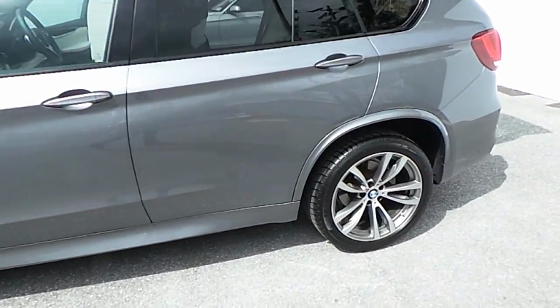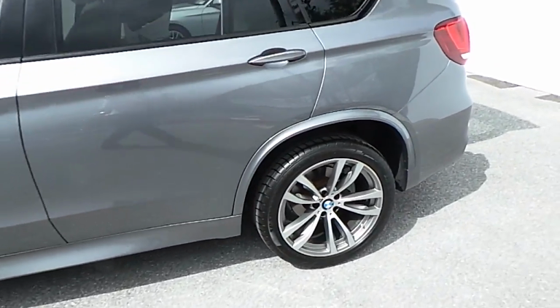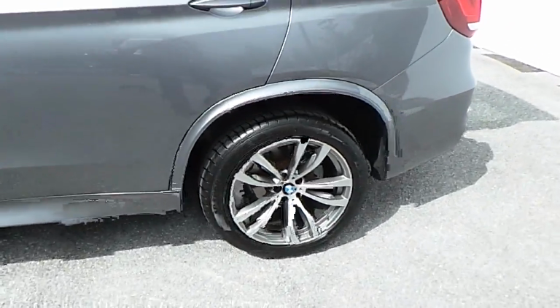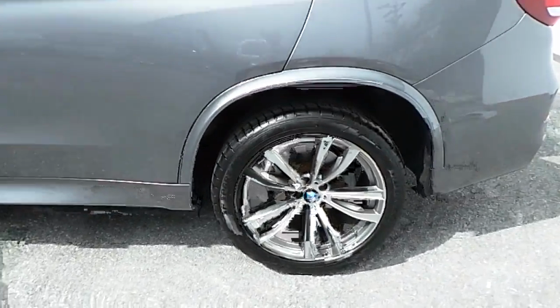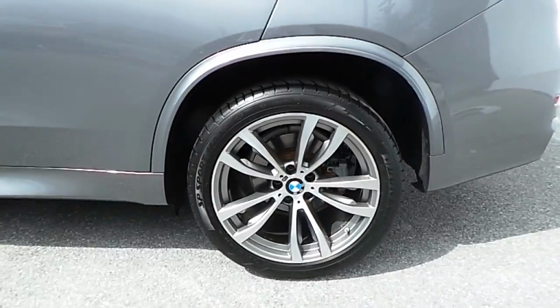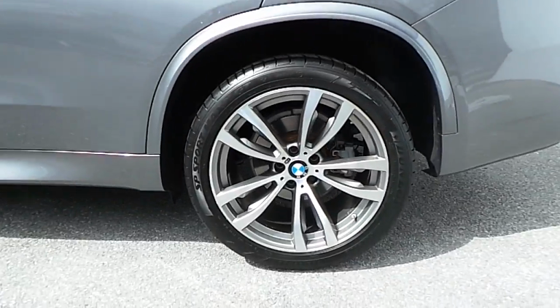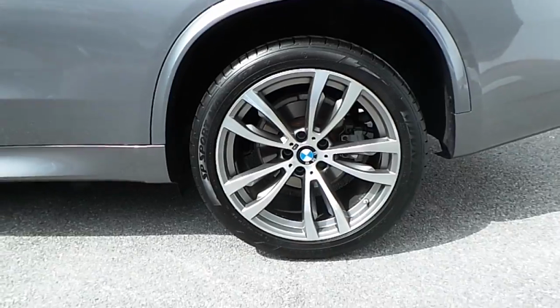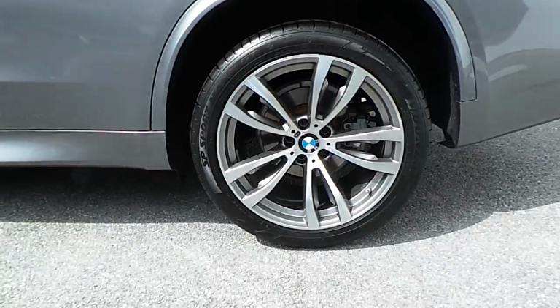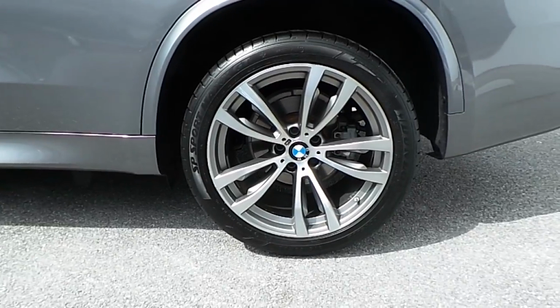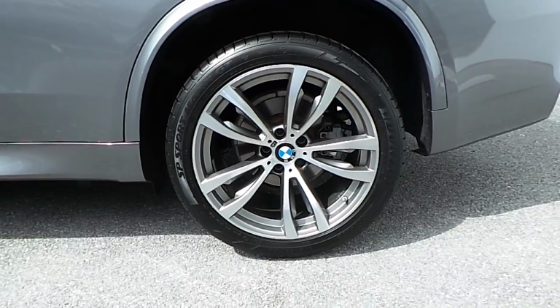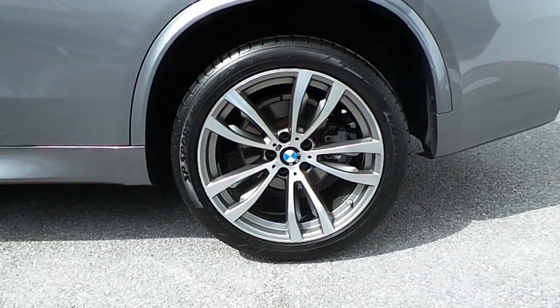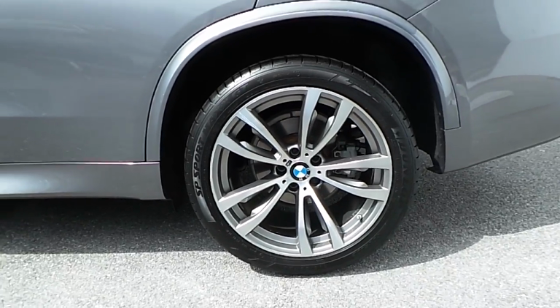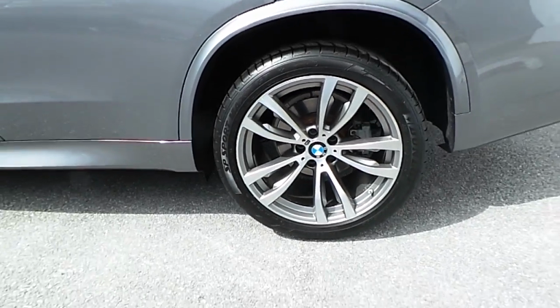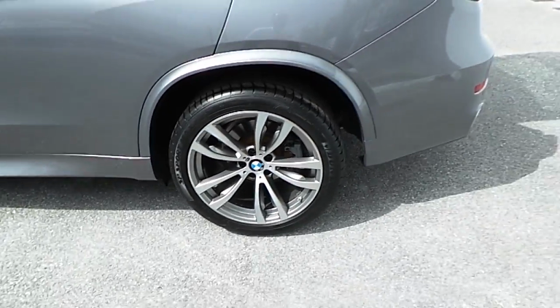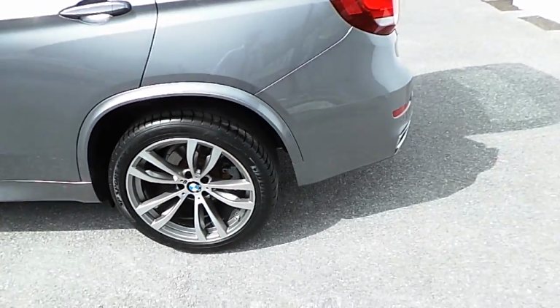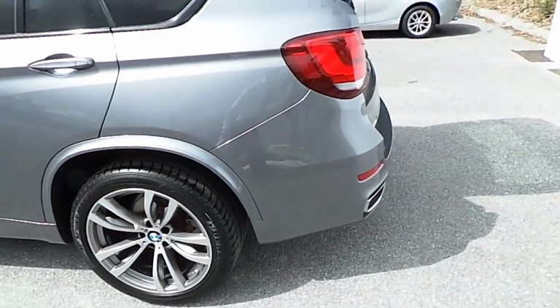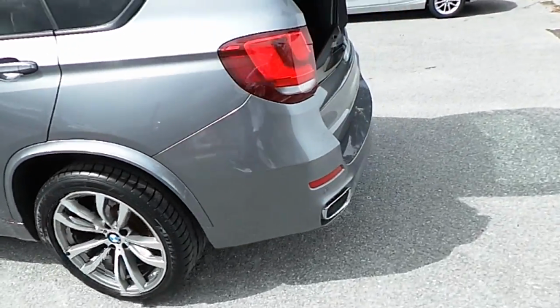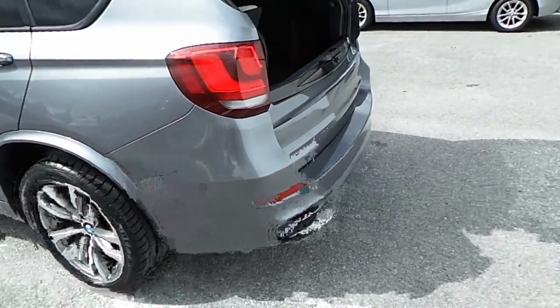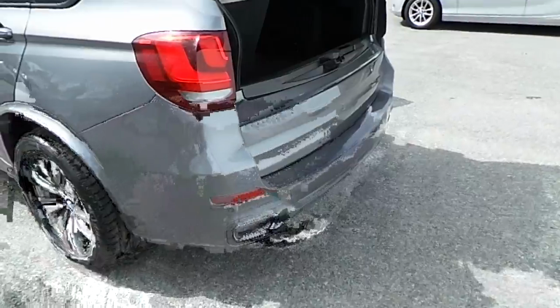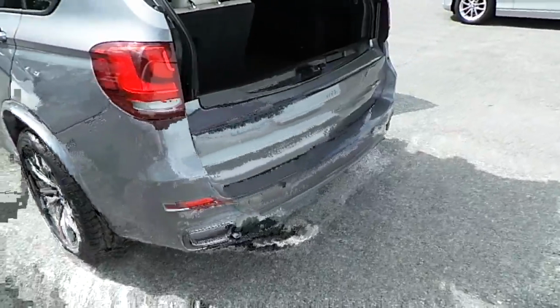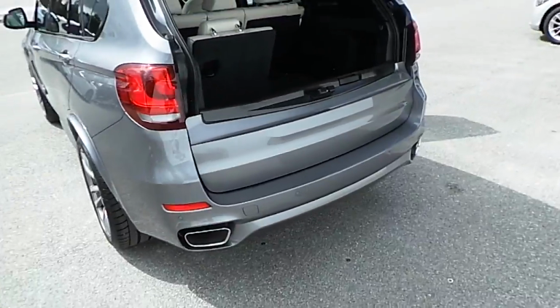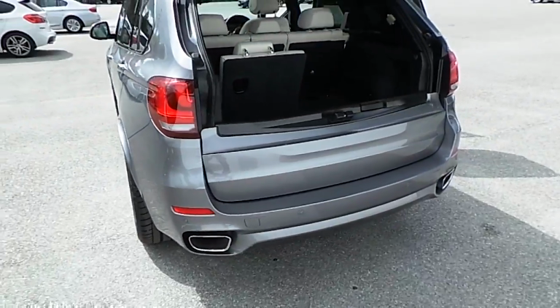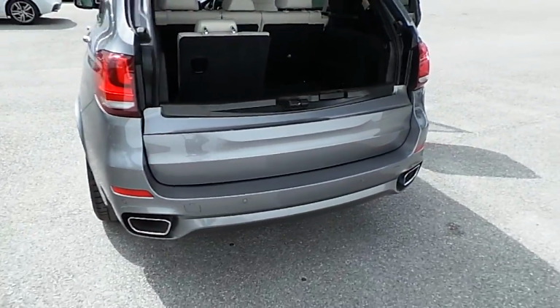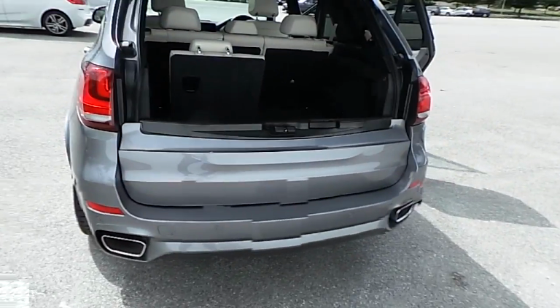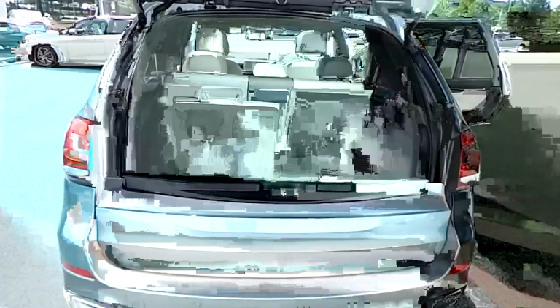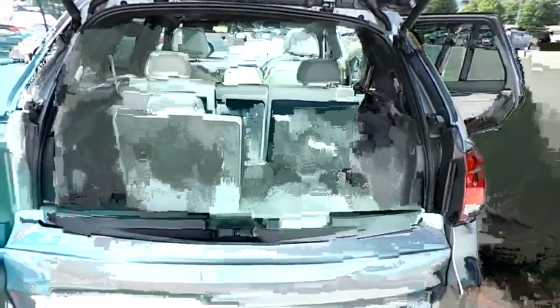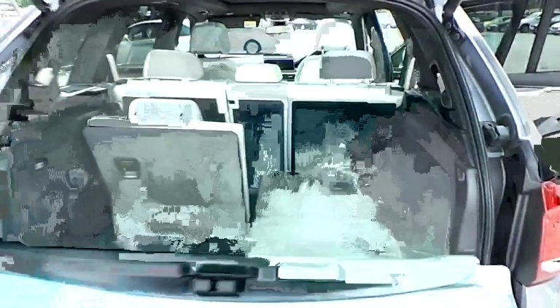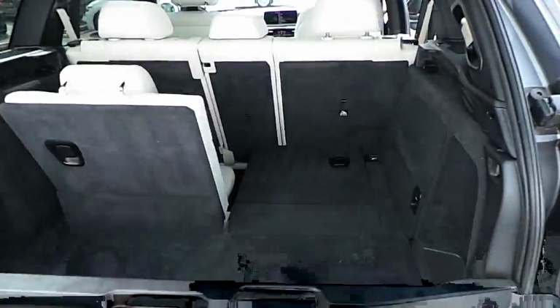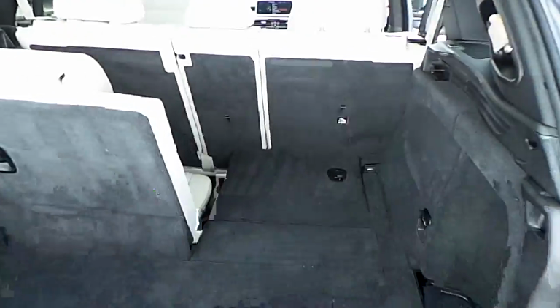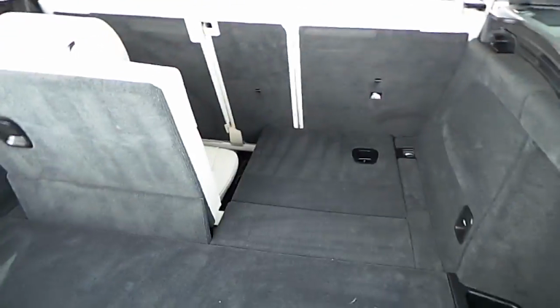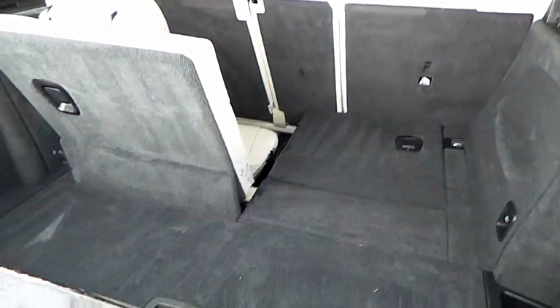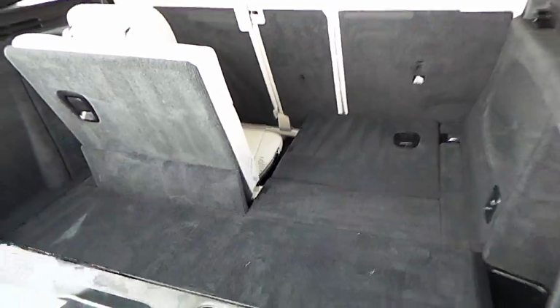This car has 20 inch M Sport double spoke alloy wheels. It comes with rear parking sensors and reverse assist camera, and 7 seats with plenty of storage space in the boot as well.